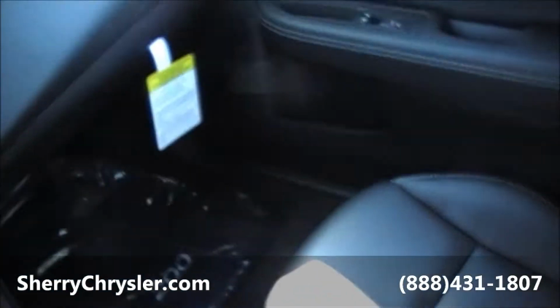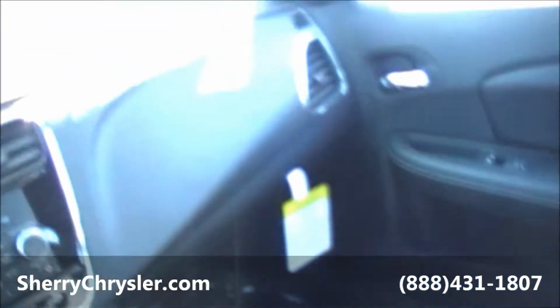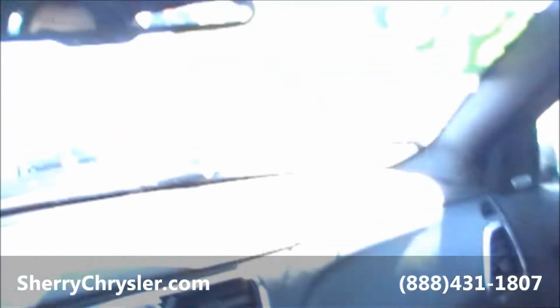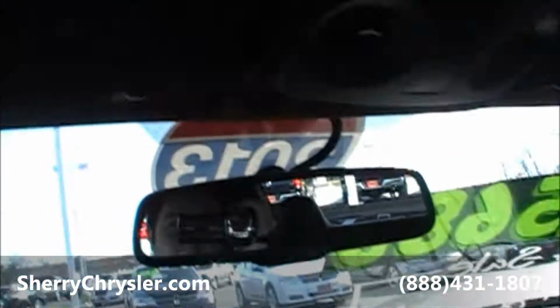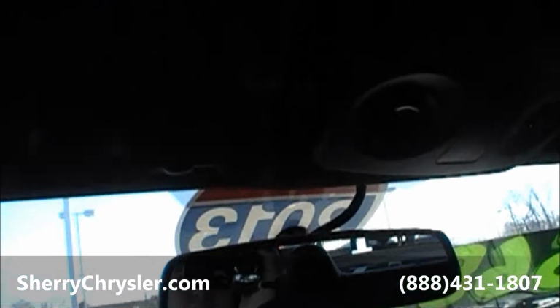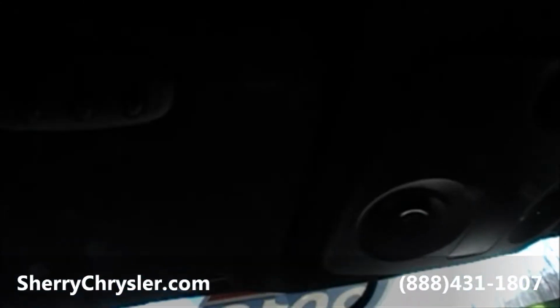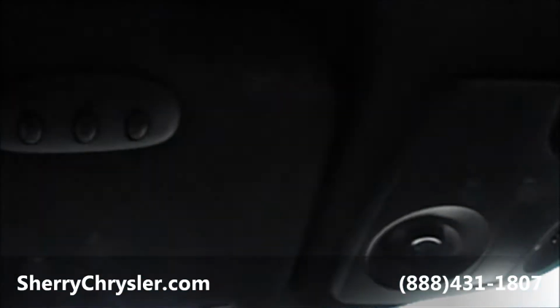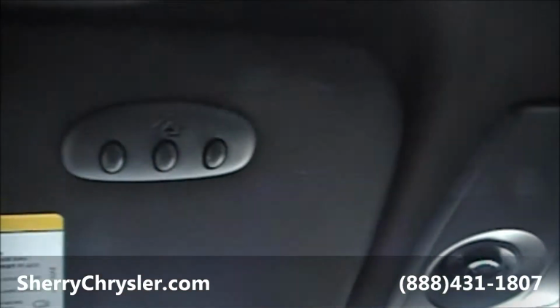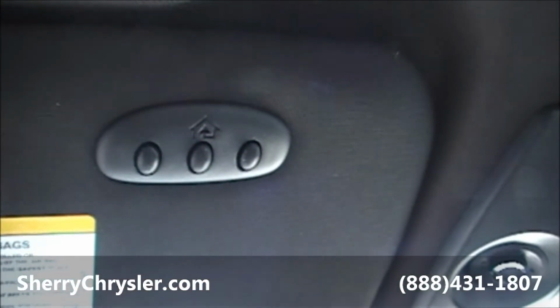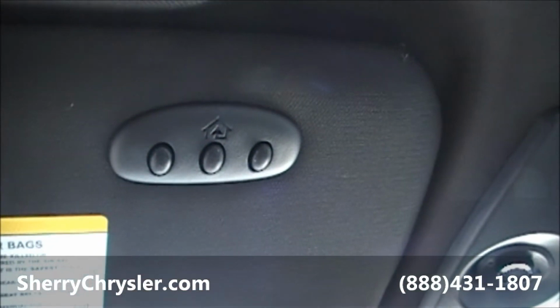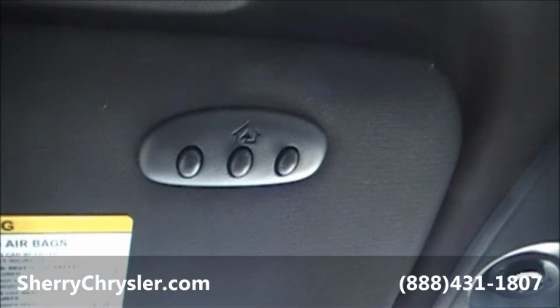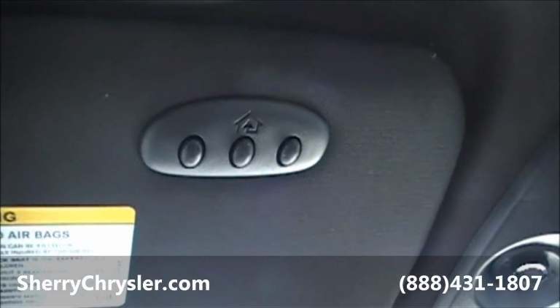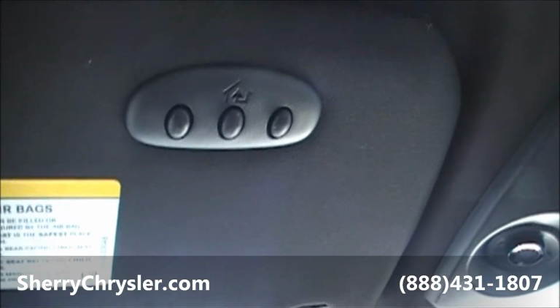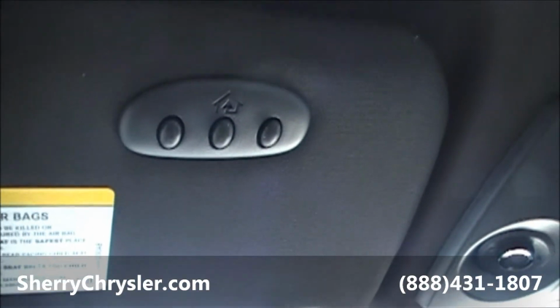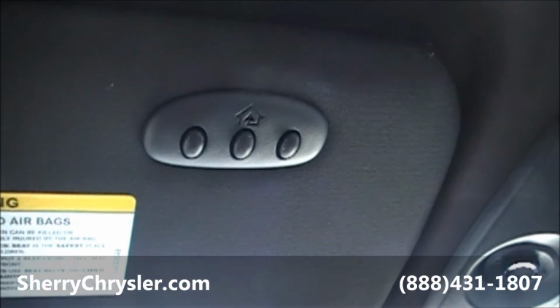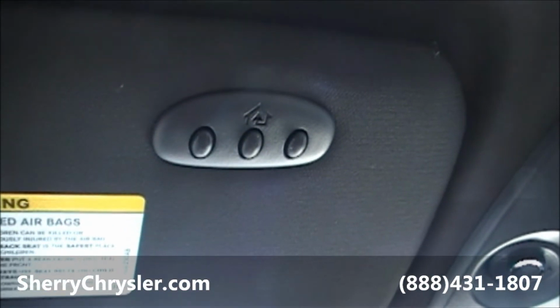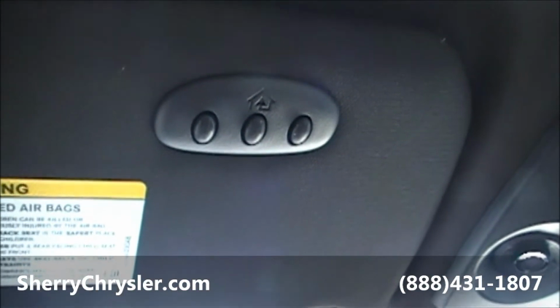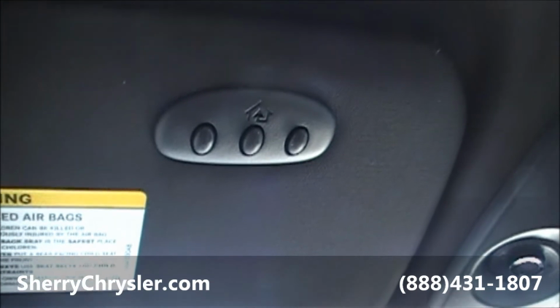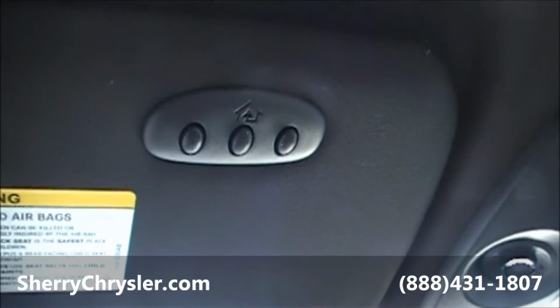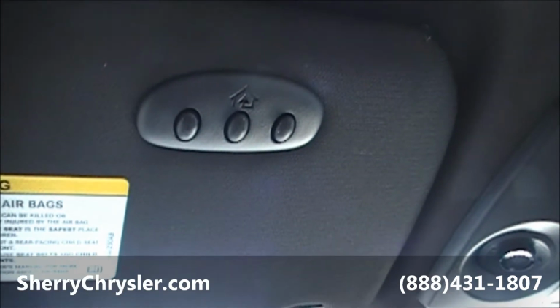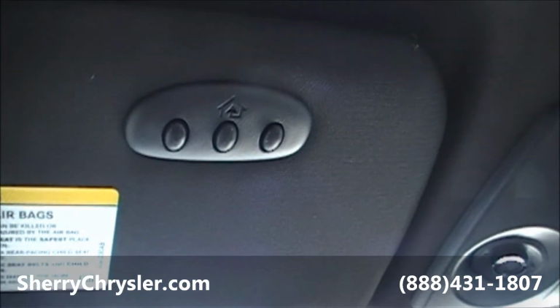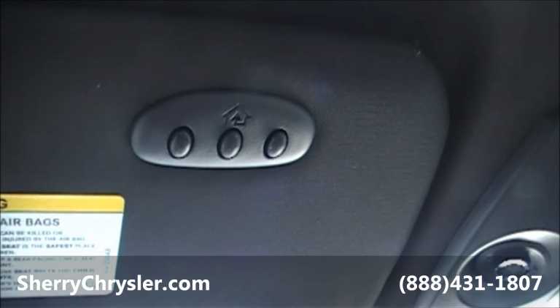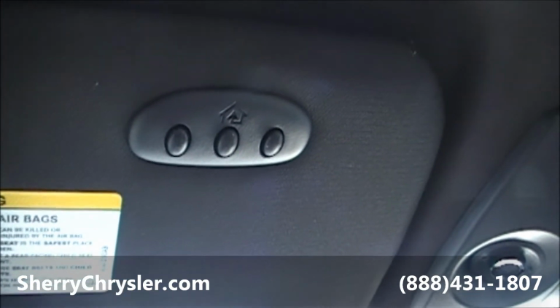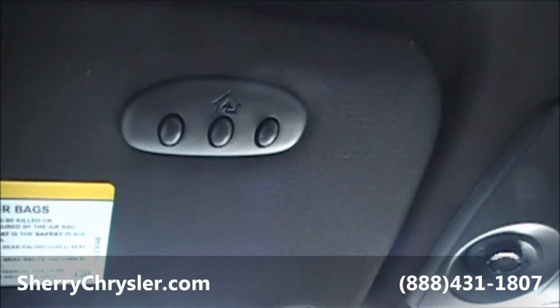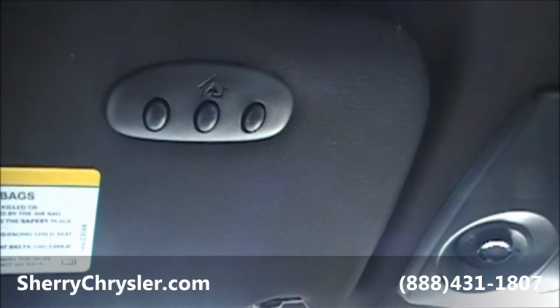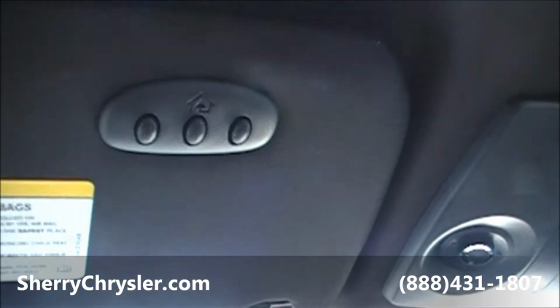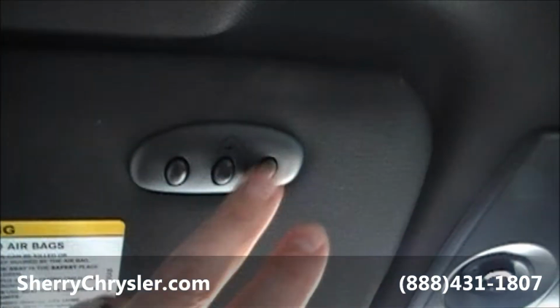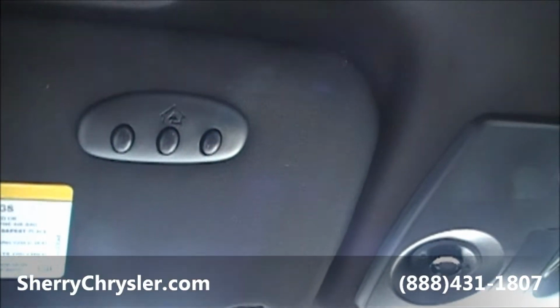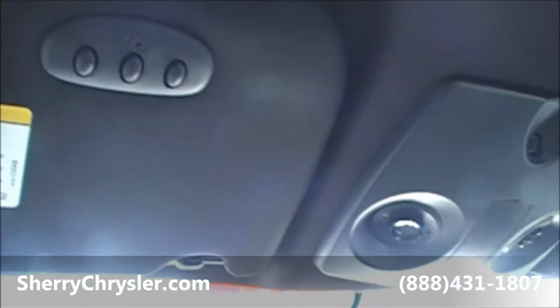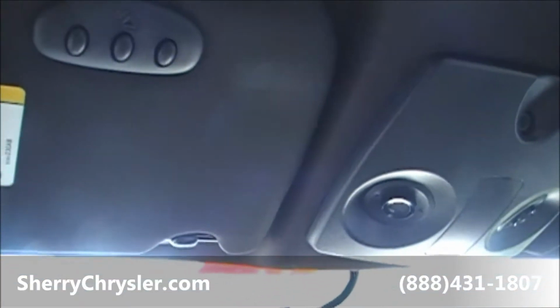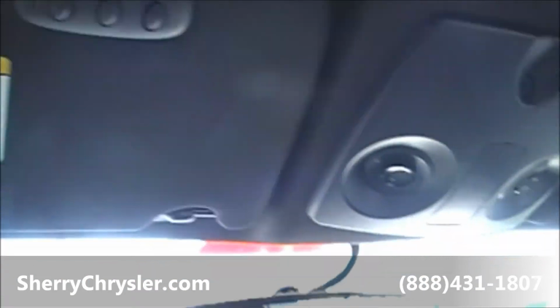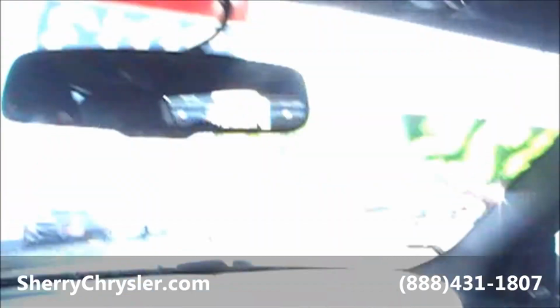Black leather seating. Up here you've got your HomeLink system — you can program your garage door openers into this specific unit. You no longer have to carry your garage door openers with you; they all program into there, and you can program up to three of them.